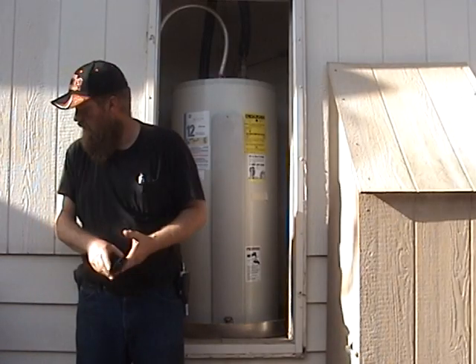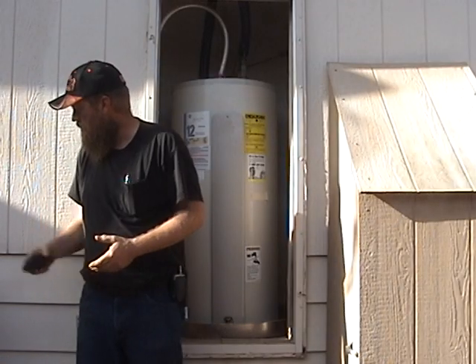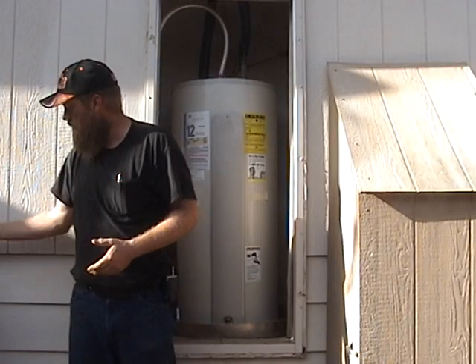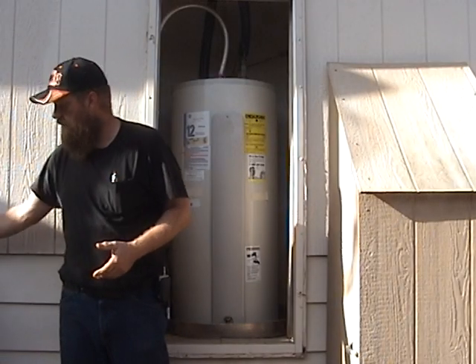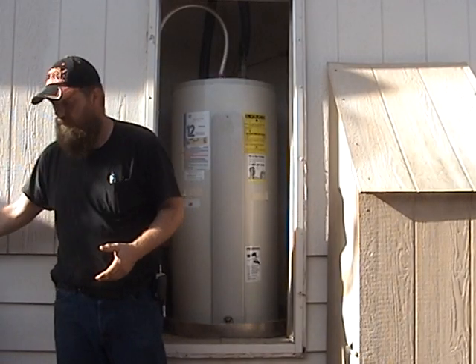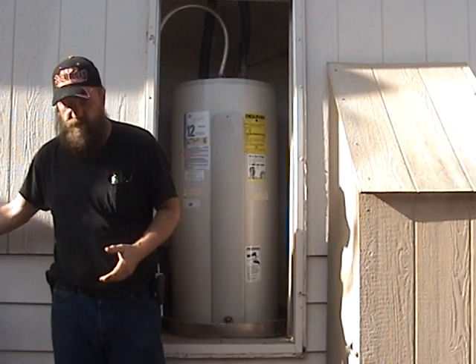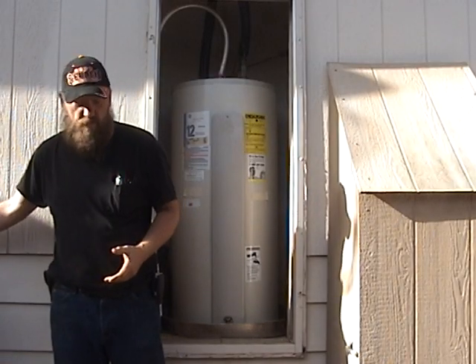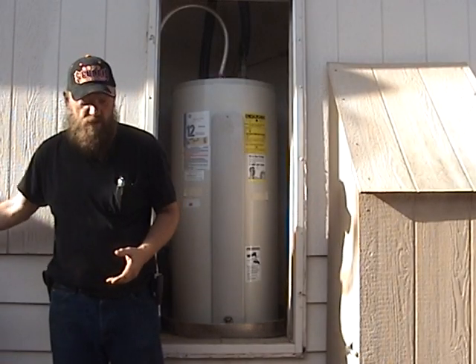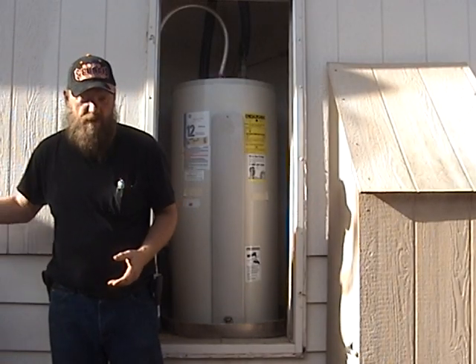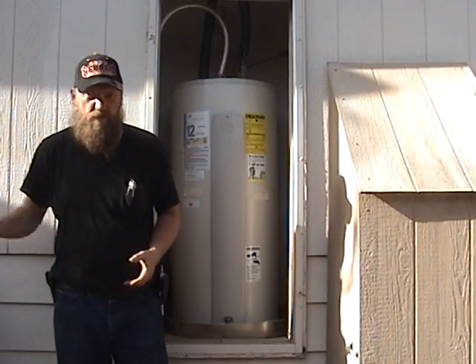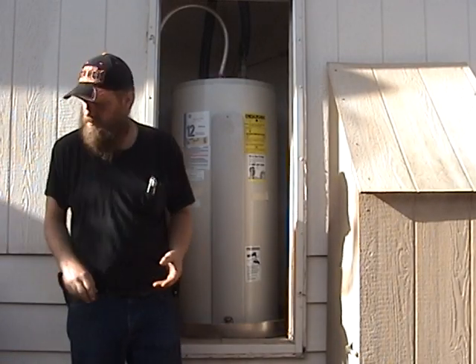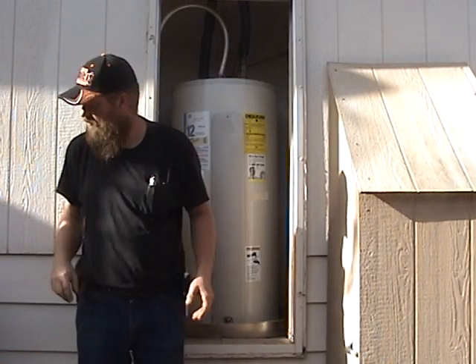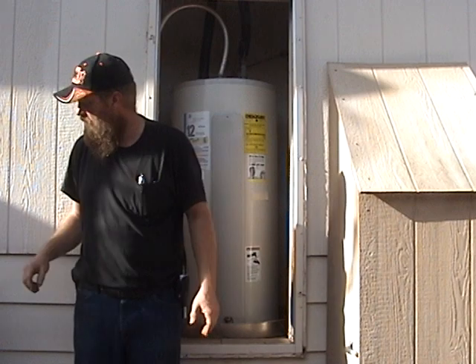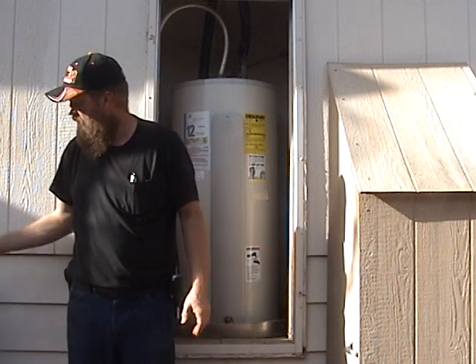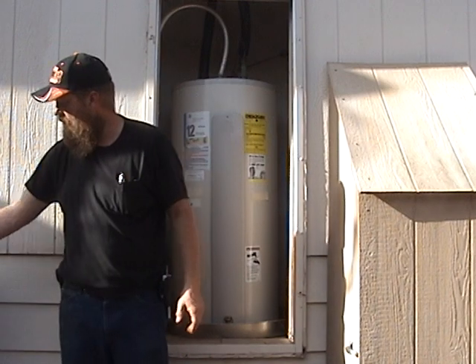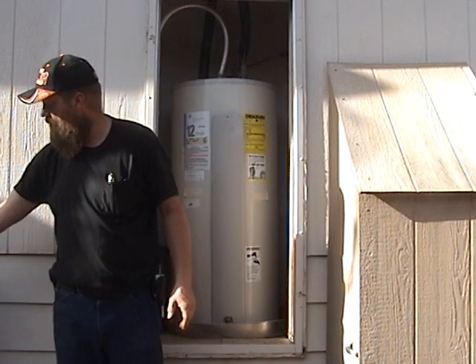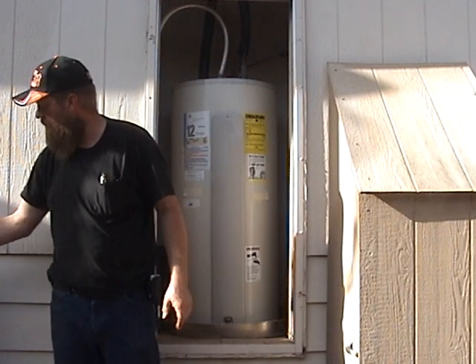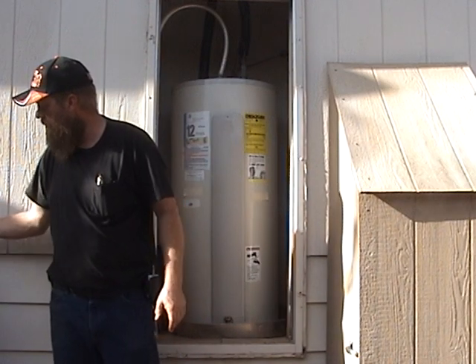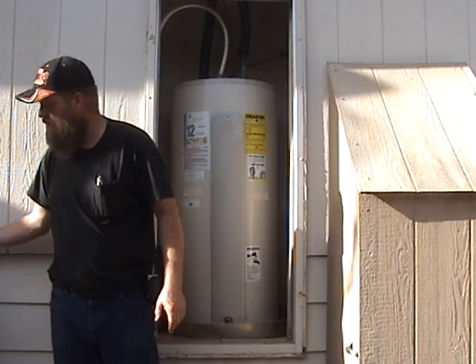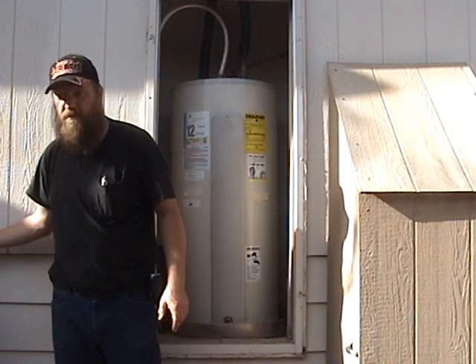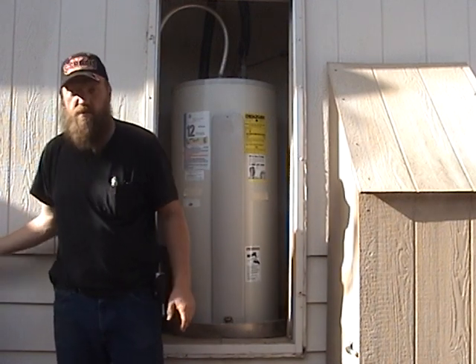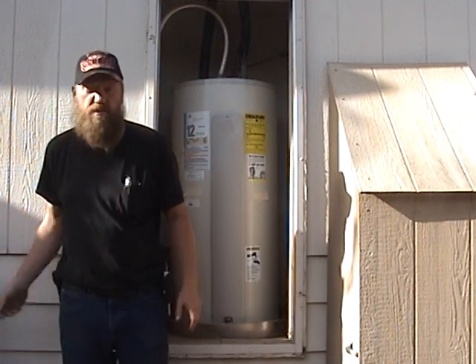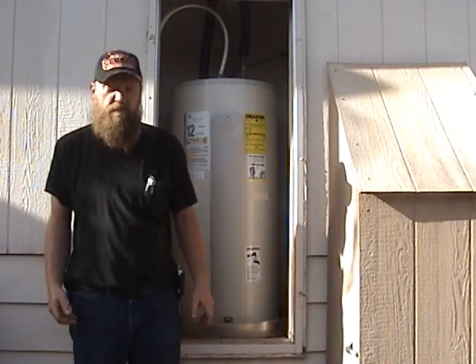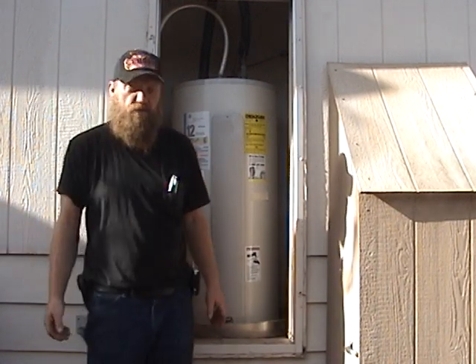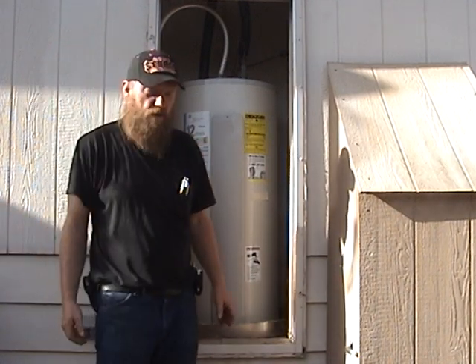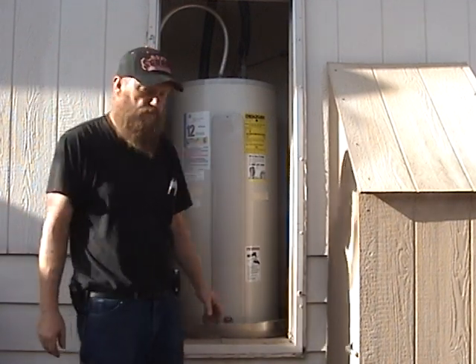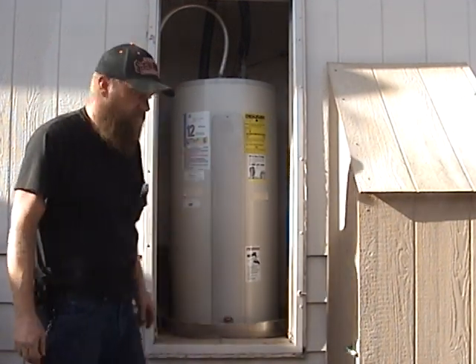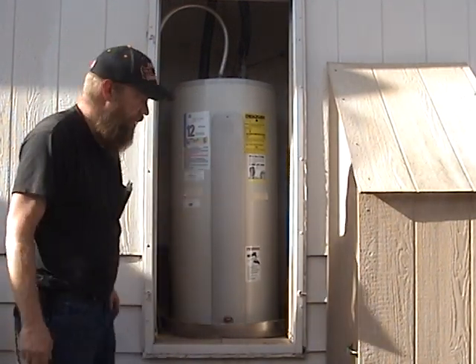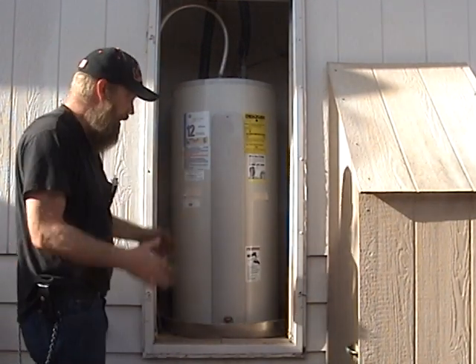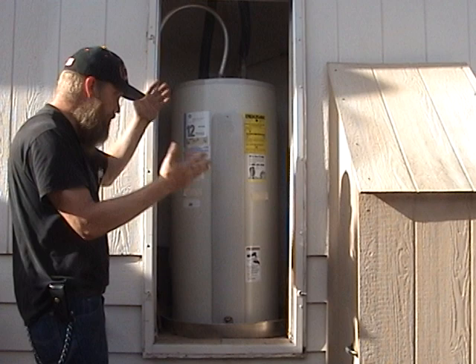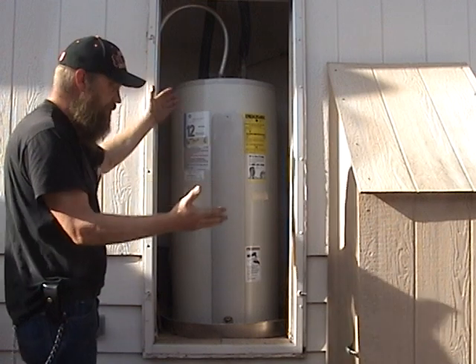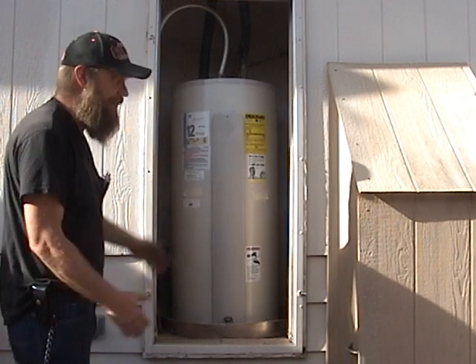Okay guys, today we're going to talk about water heaters — a little trick that I've been using for years to save some energy on electric water heating.